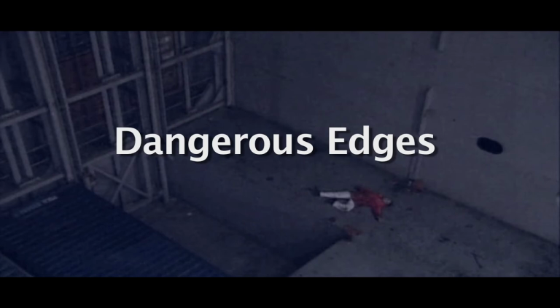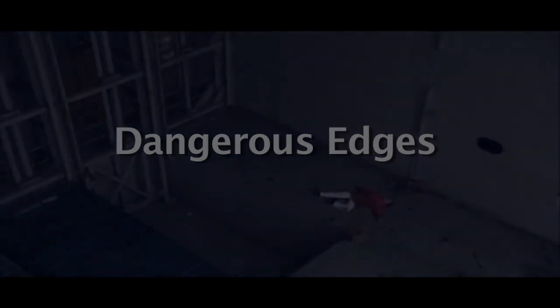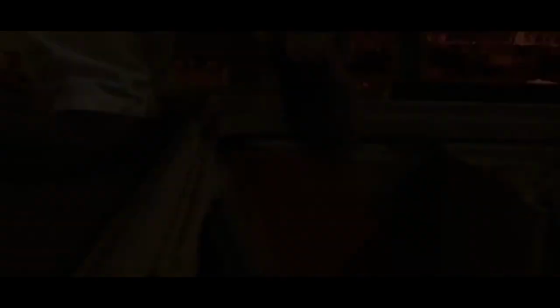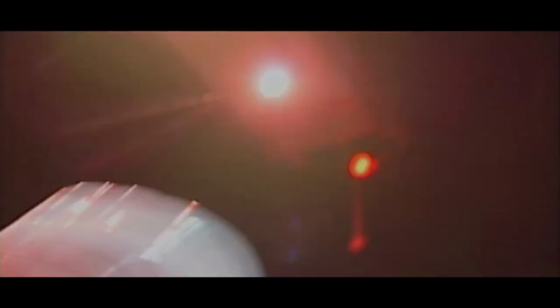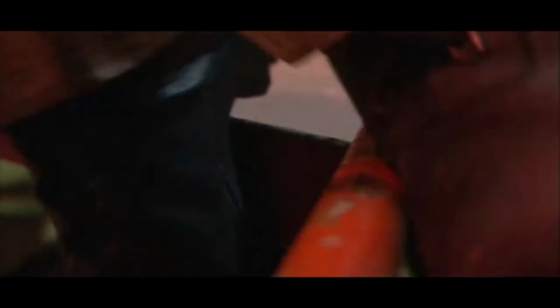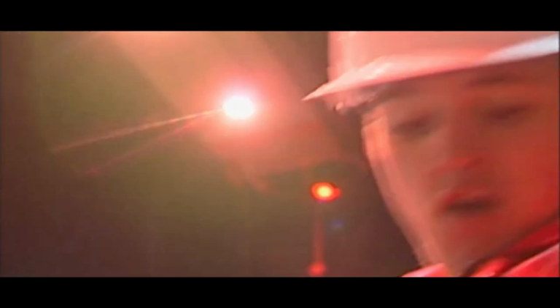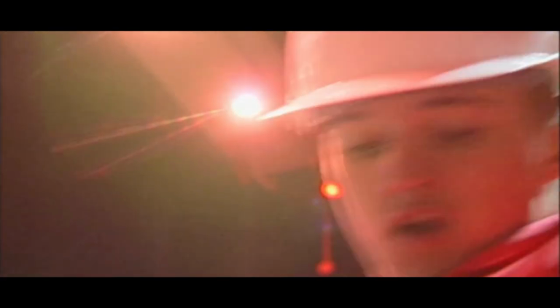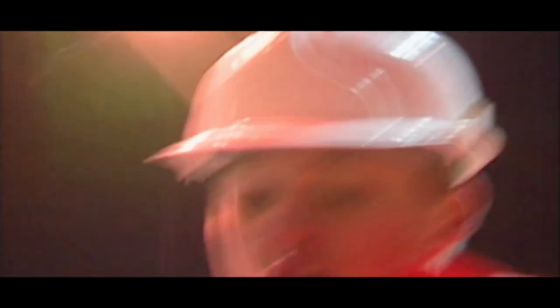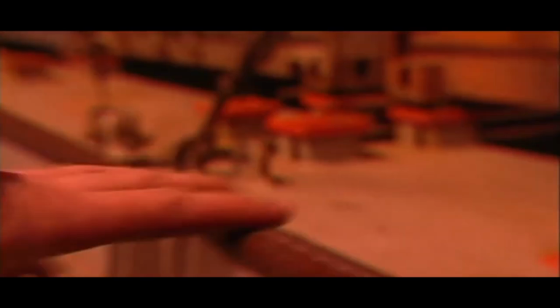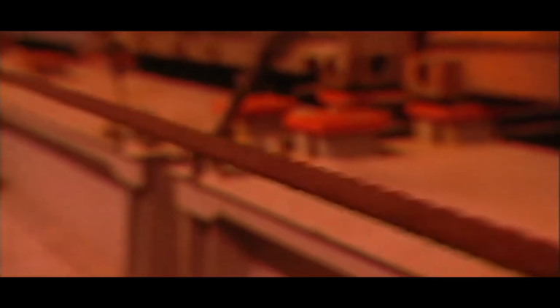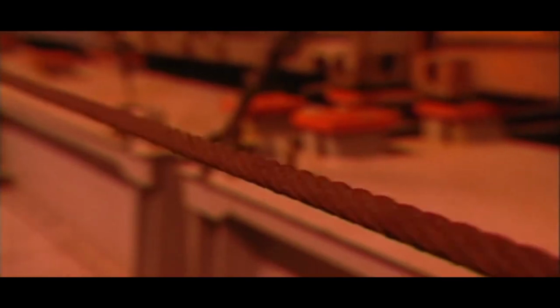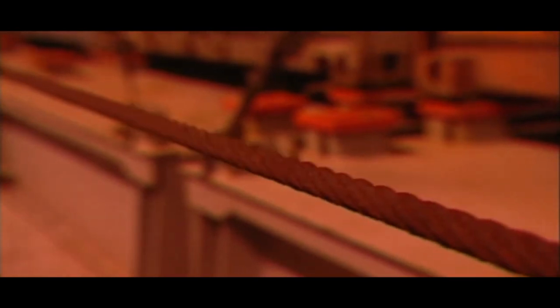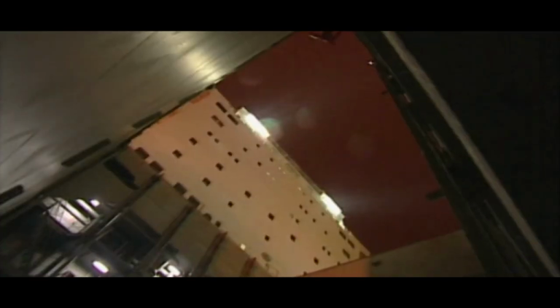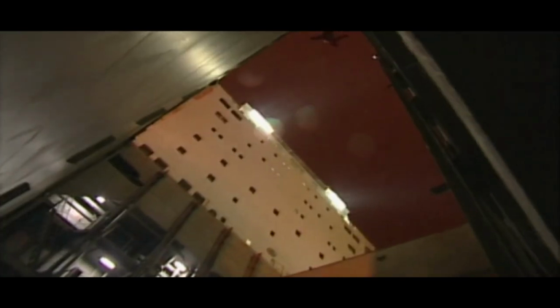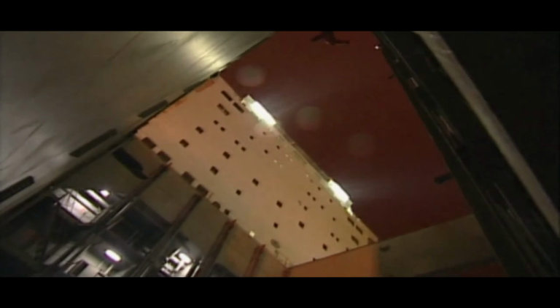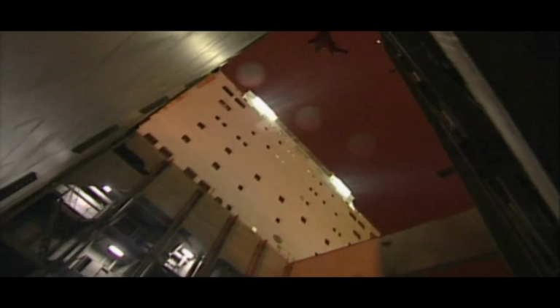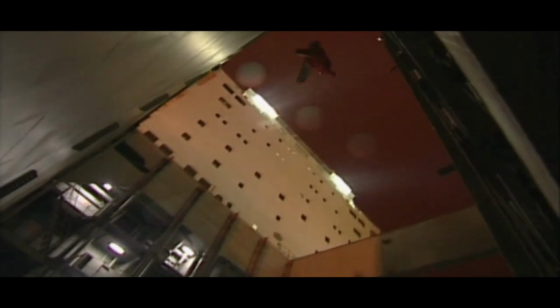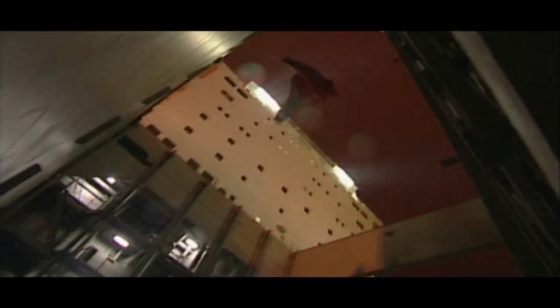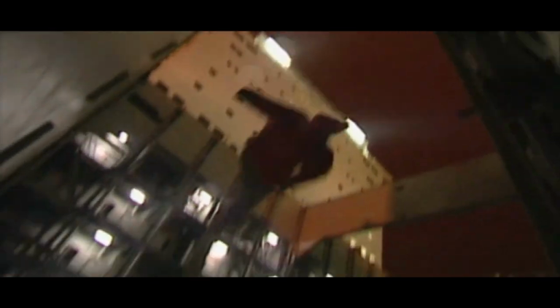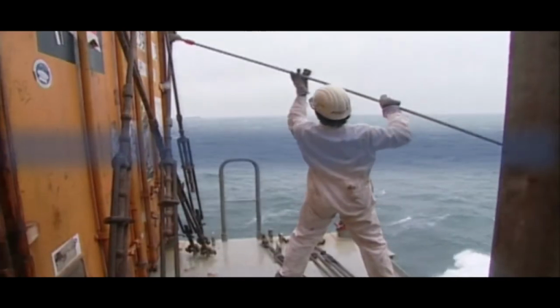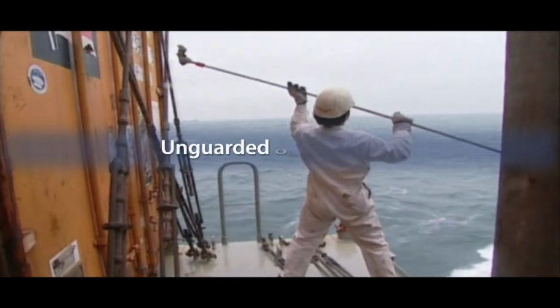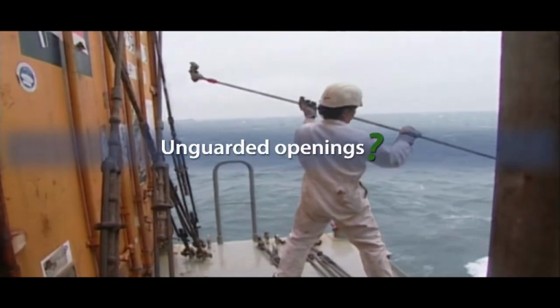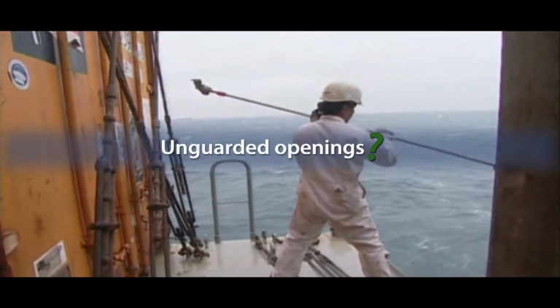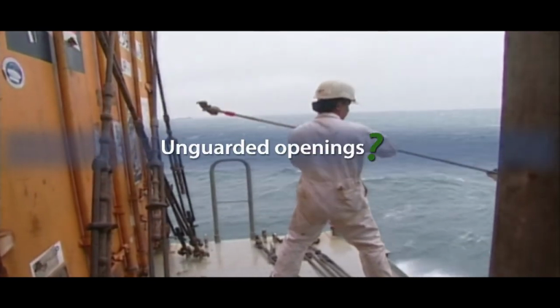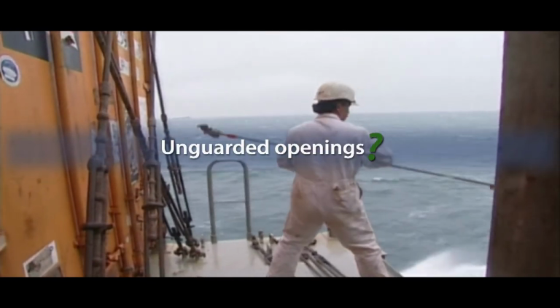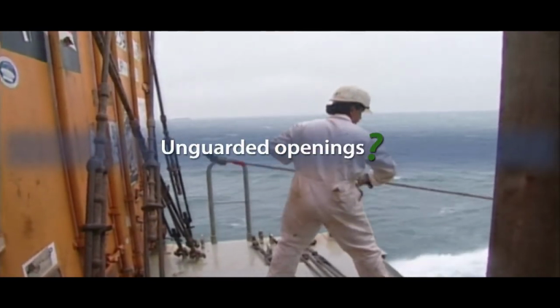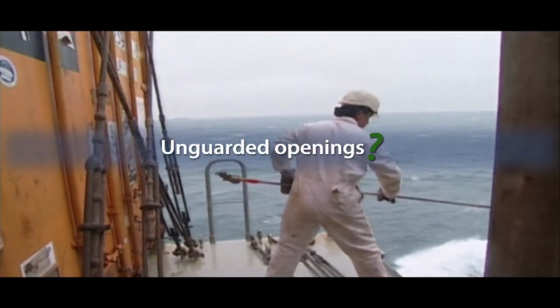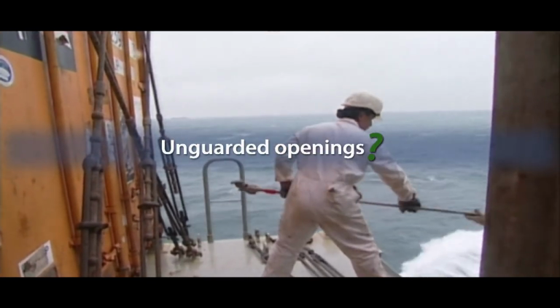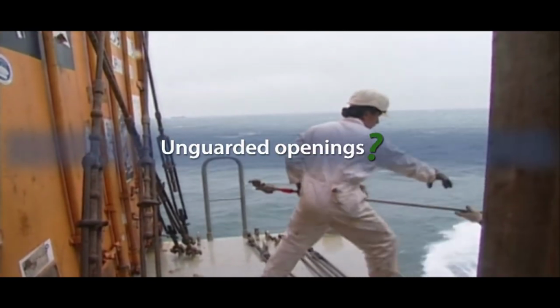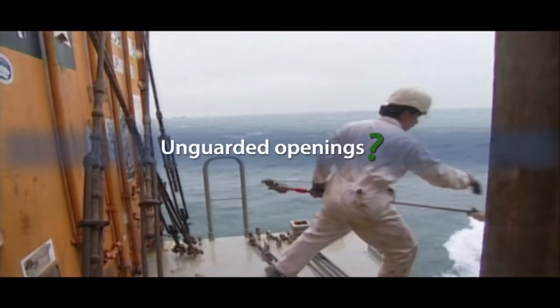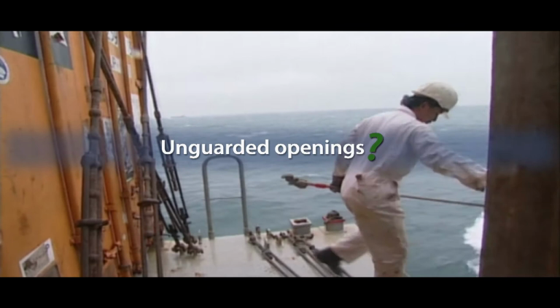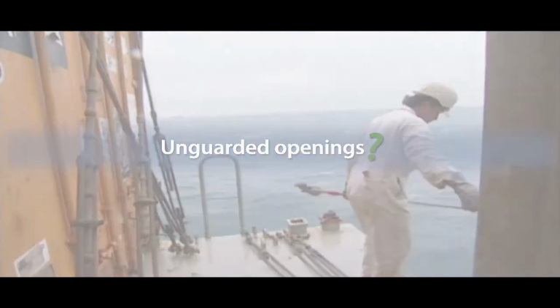What accident prevention improvements can be made on your ship to prevent a fall like this? Where on your ship could you be exposed to an unguarded opening?